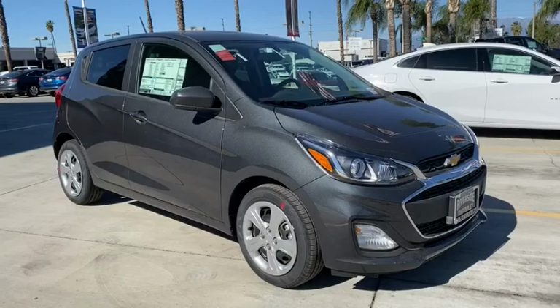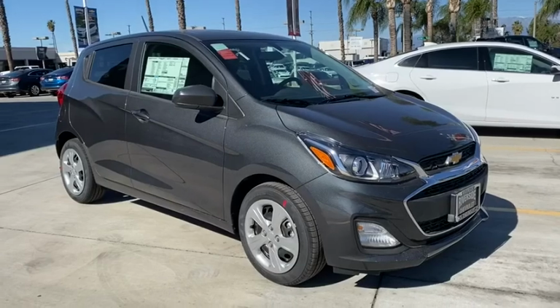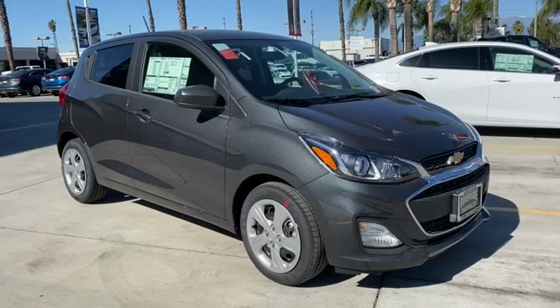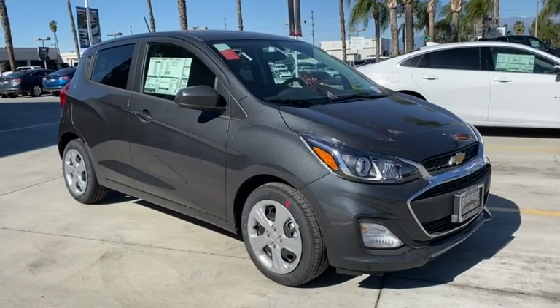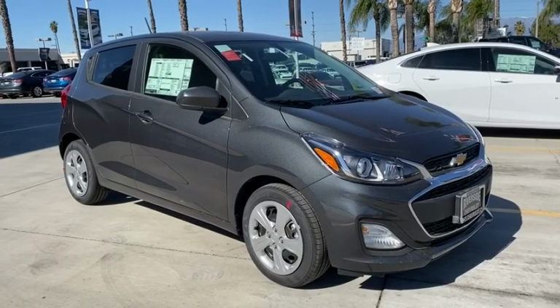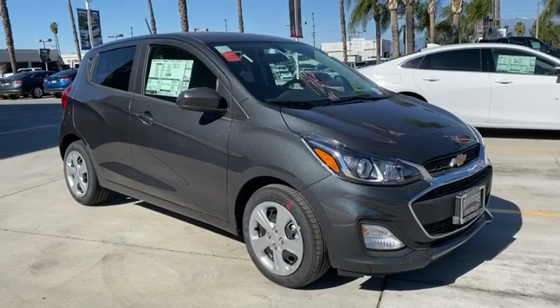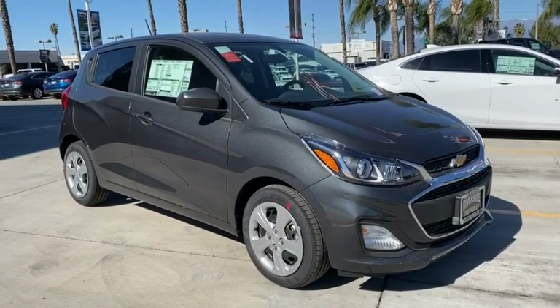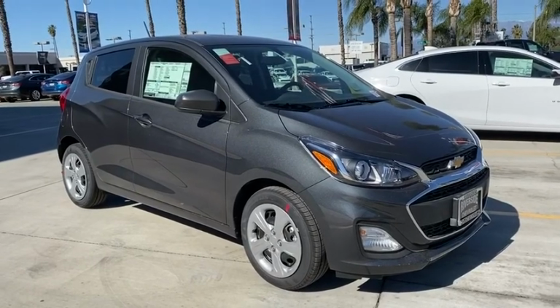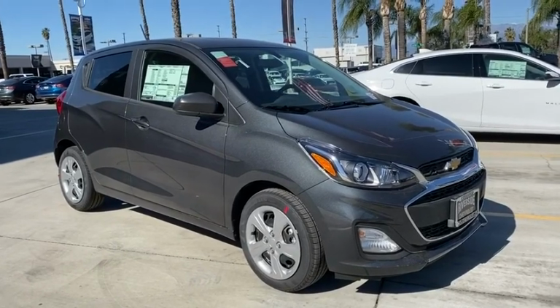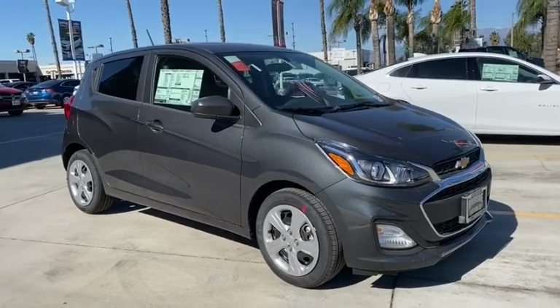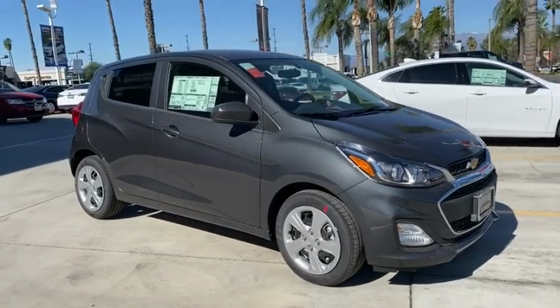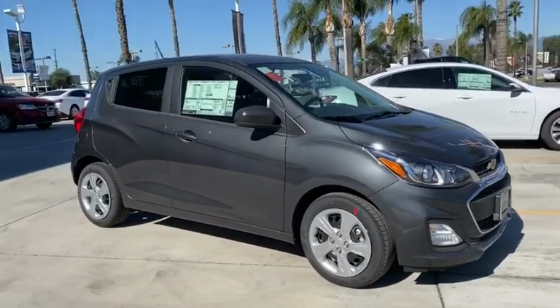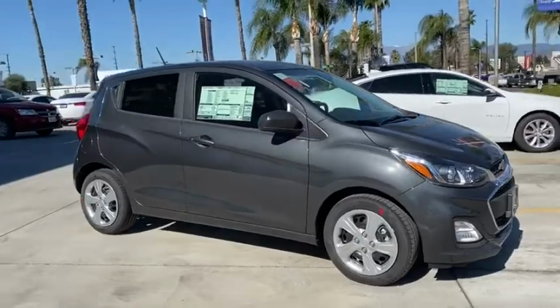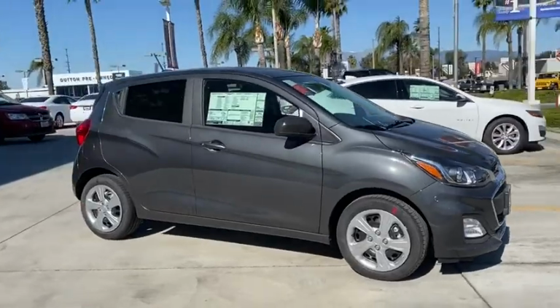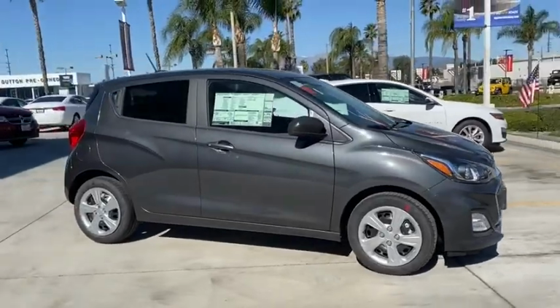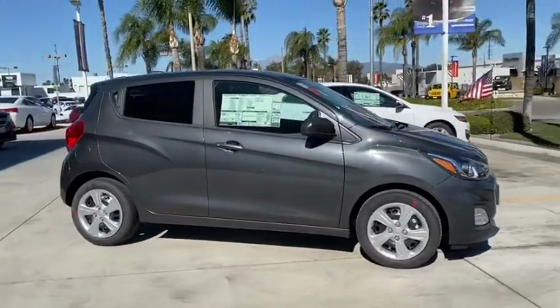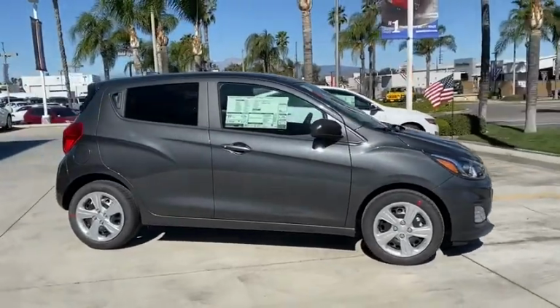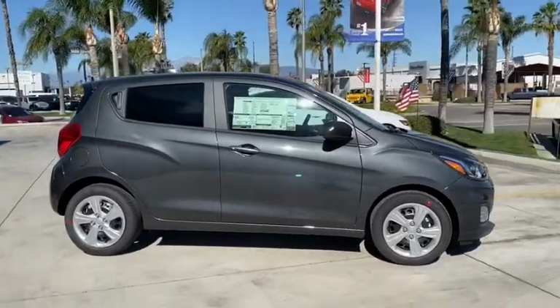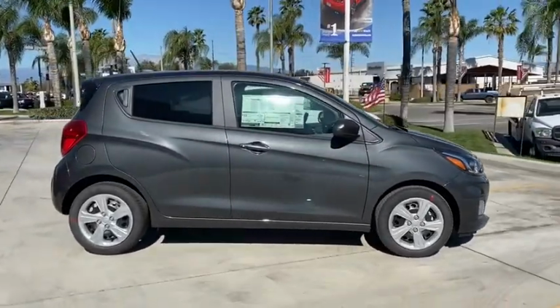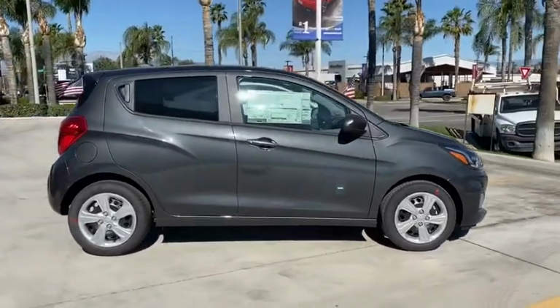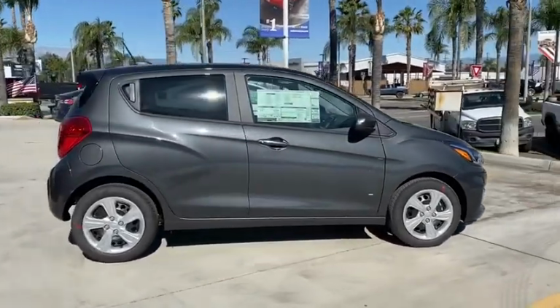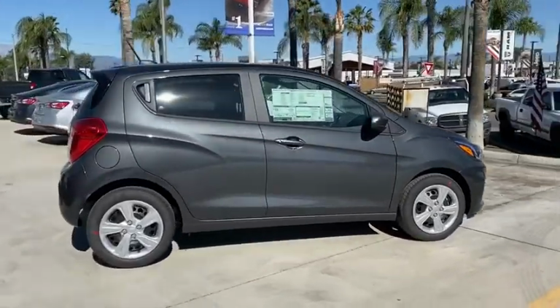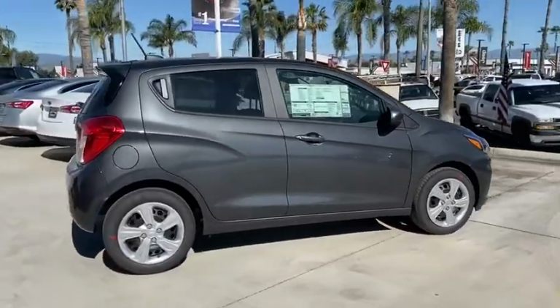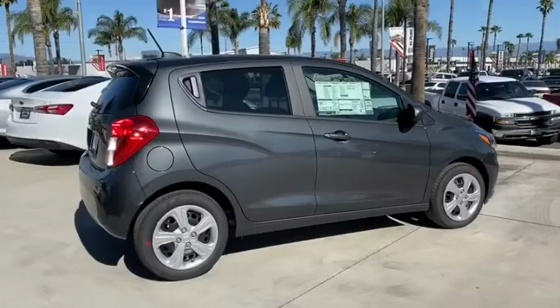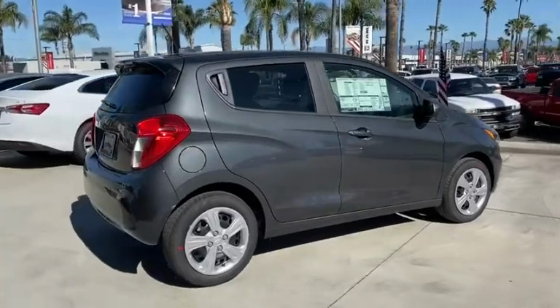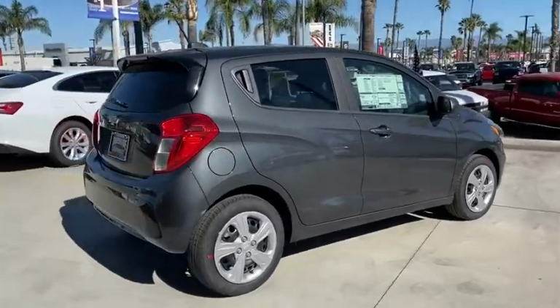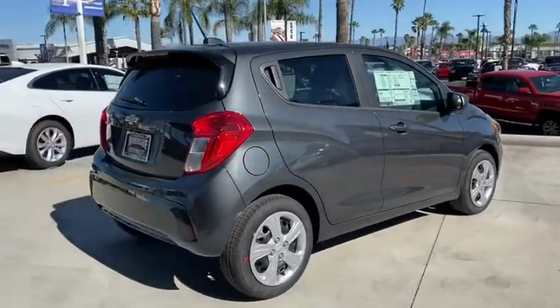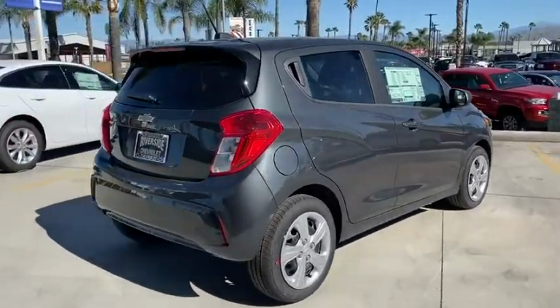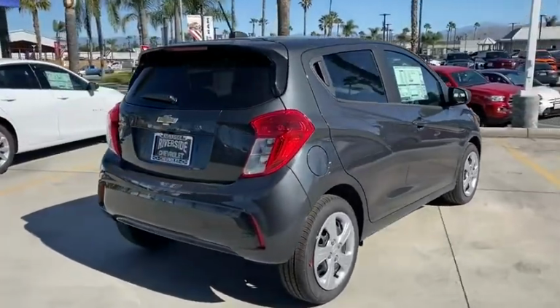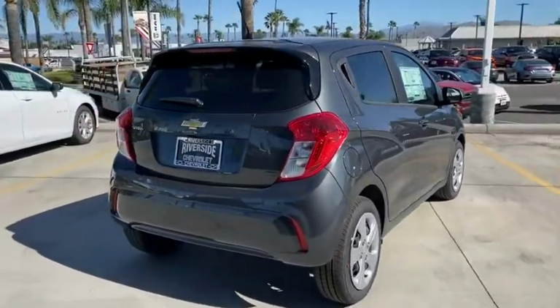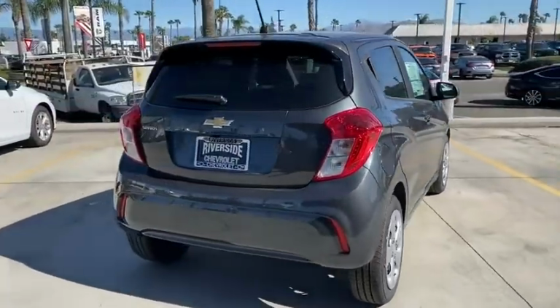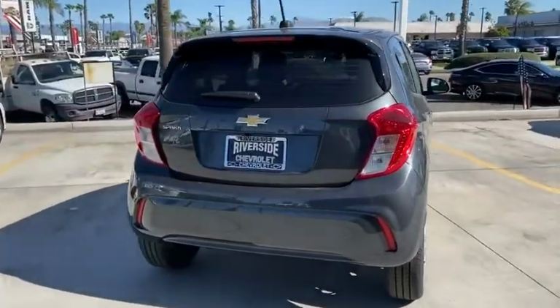Looking for the right vehicle? Check out the 2020 Chevrolet Spark. Chevy Spark, Chevrolet's first minicar, offers effortless driving on congested highways and roads with excellent fuel economy. This vehicle has less than 100 miles.